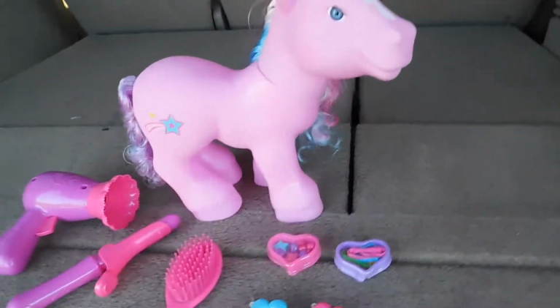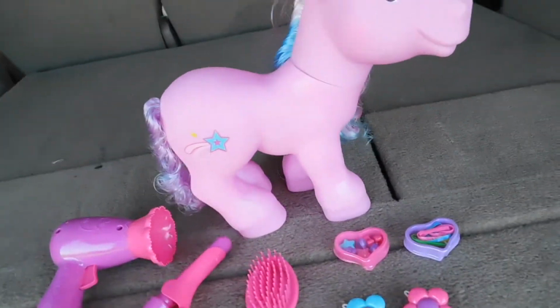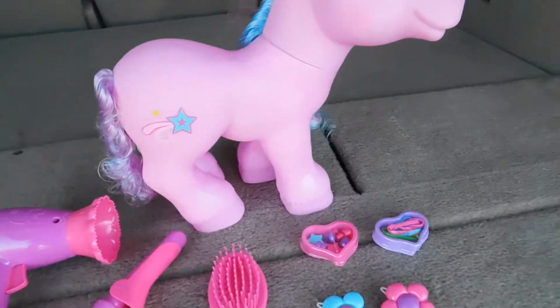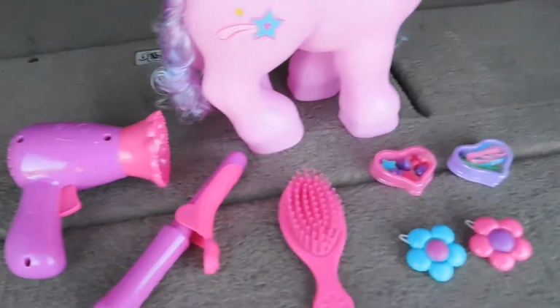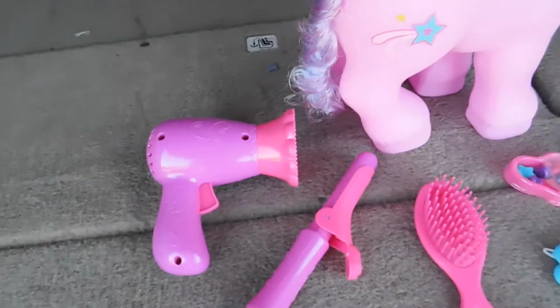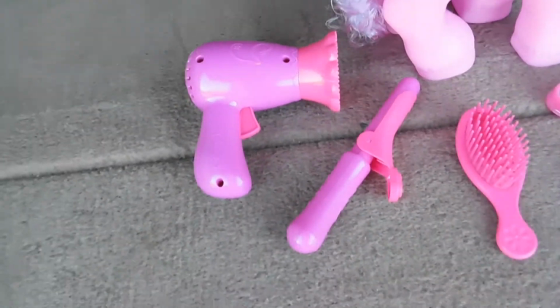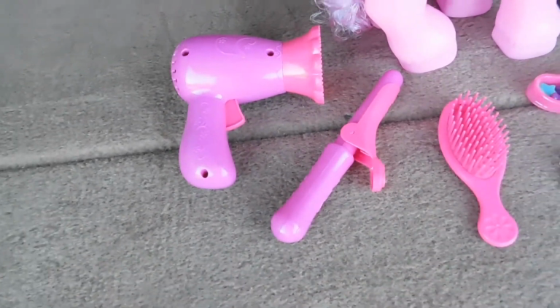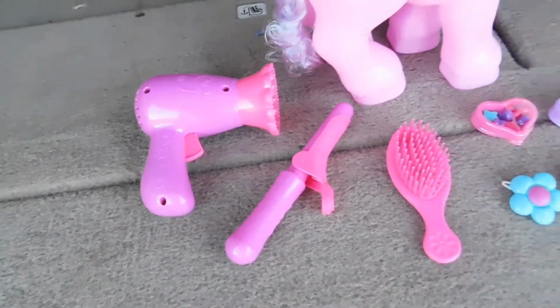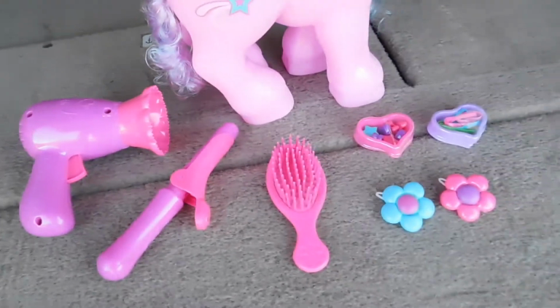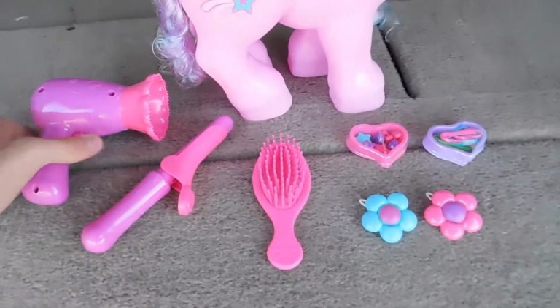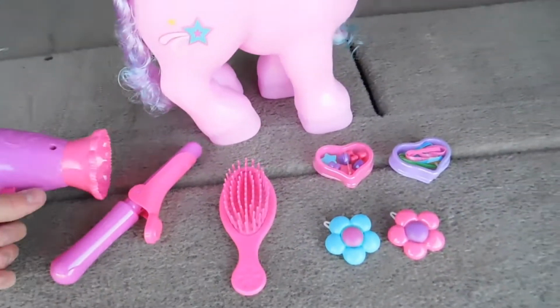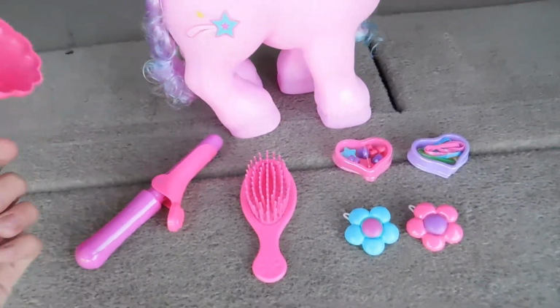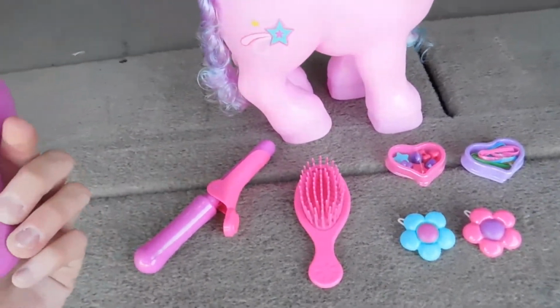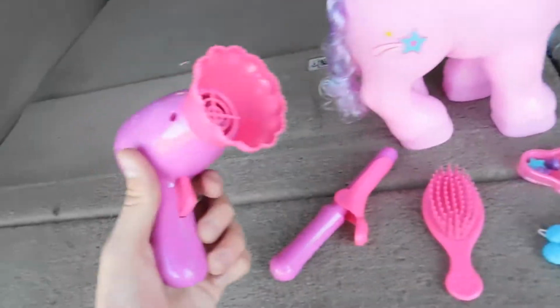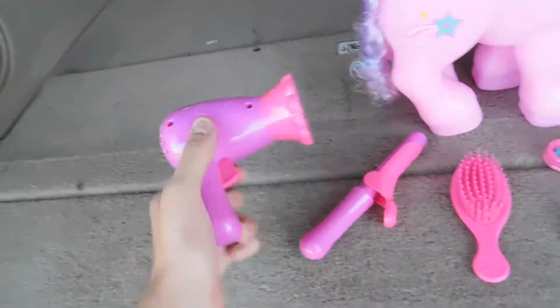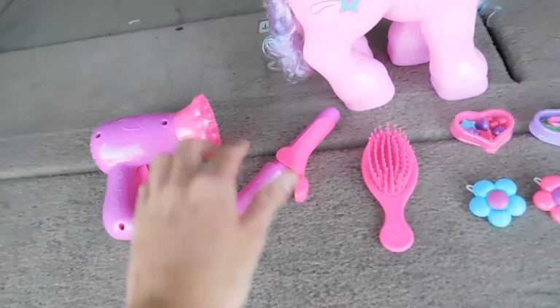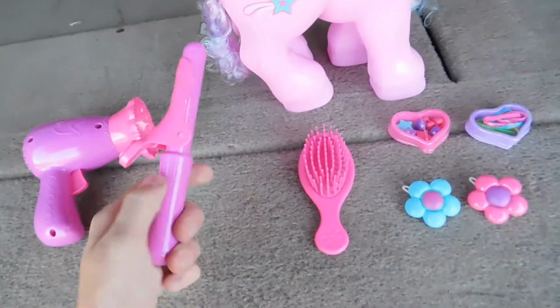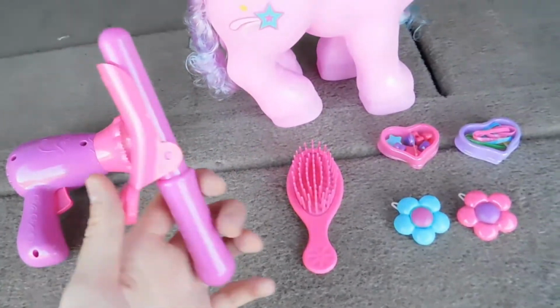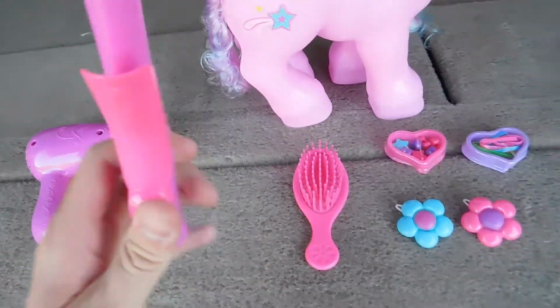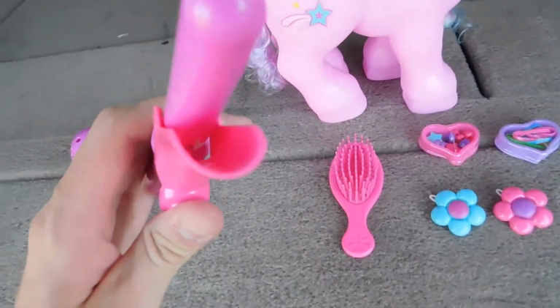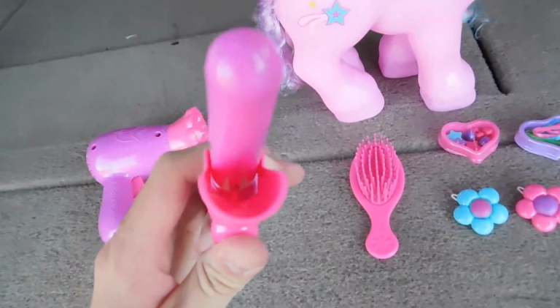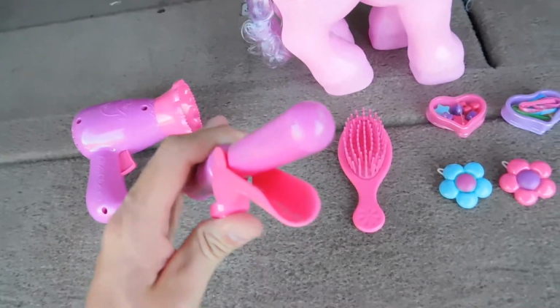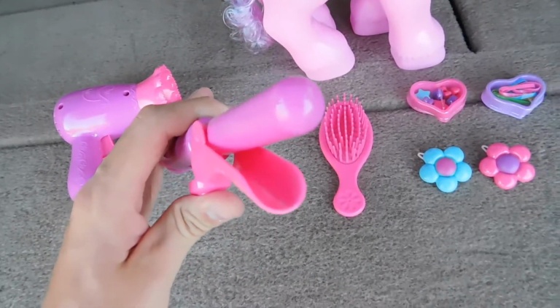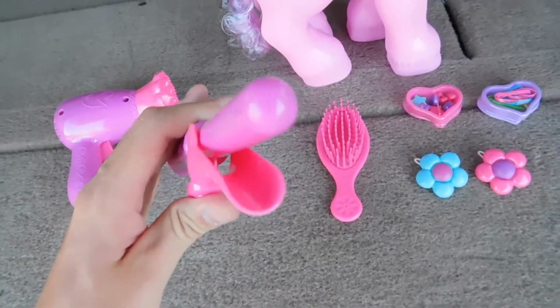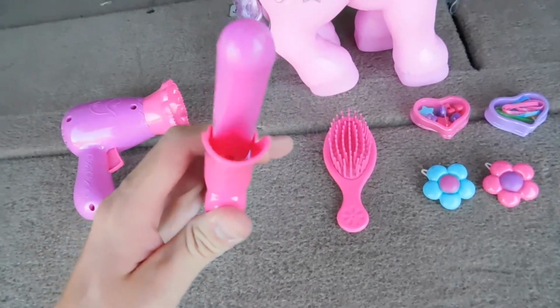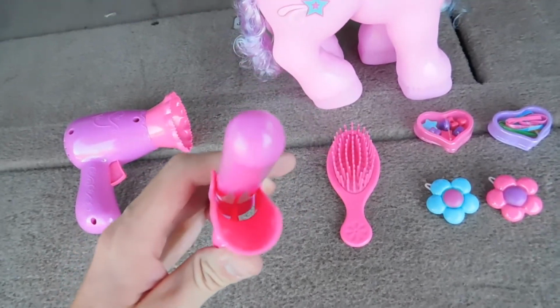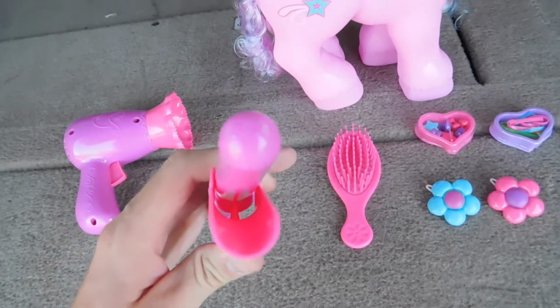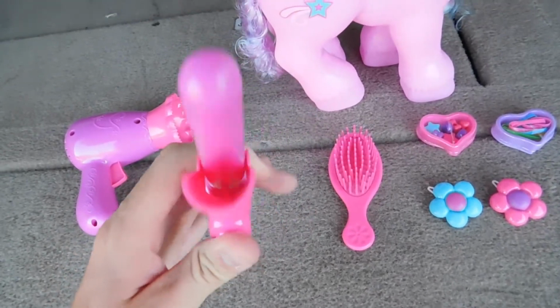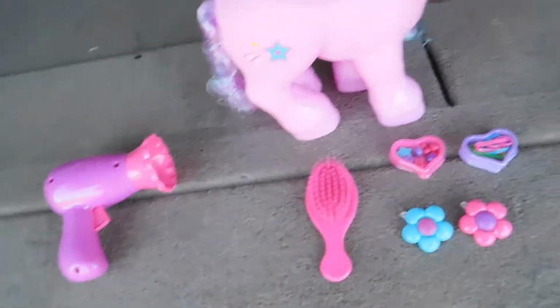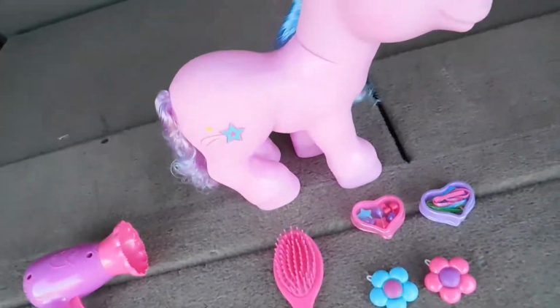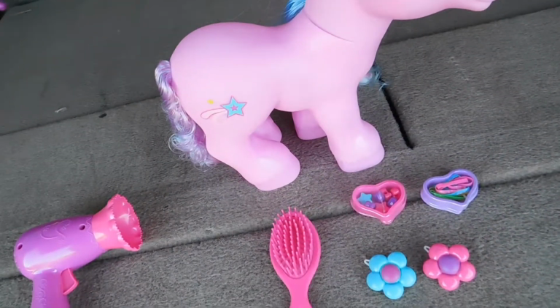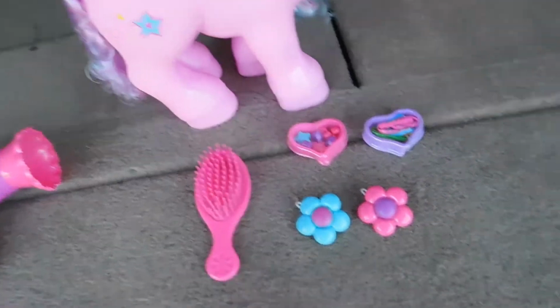It also came with a metric shit ton of accessories. We got a hairdryer, and a fake curling iron that doesn't even have any spikes or anything. Get that out of here.